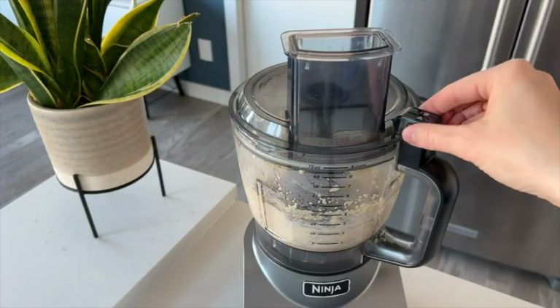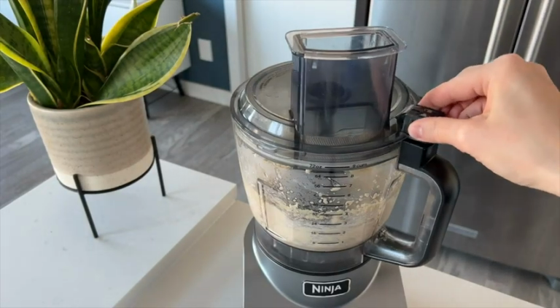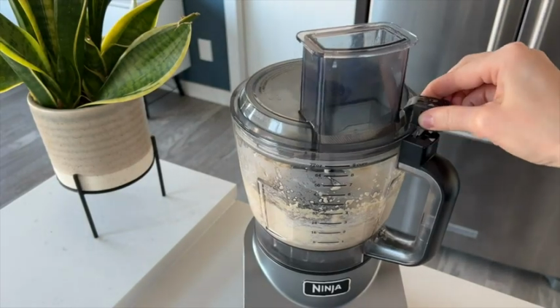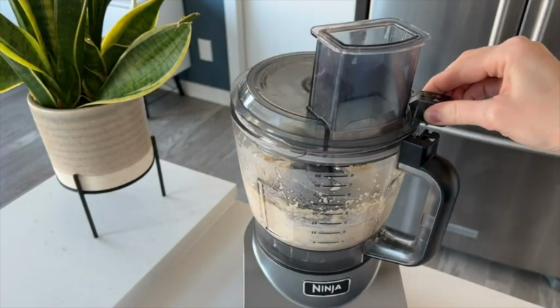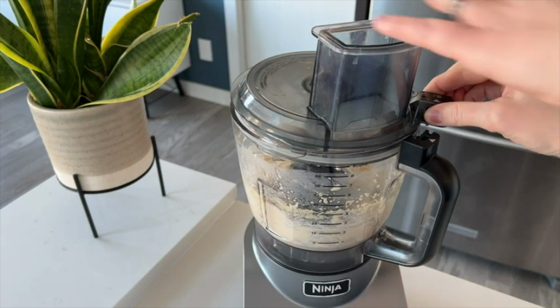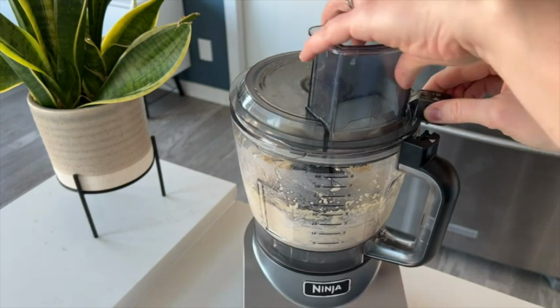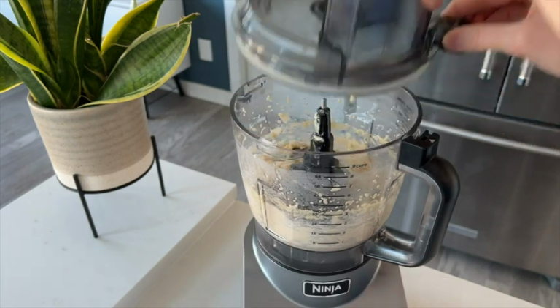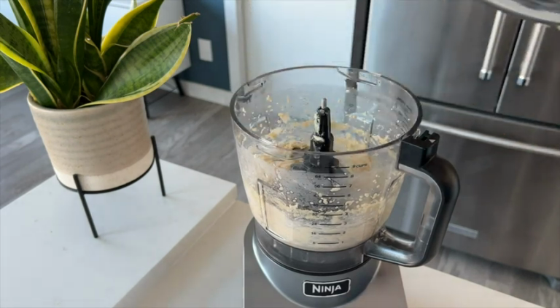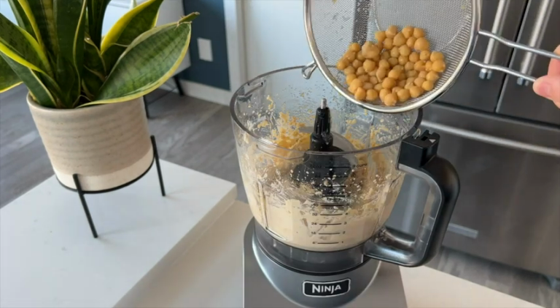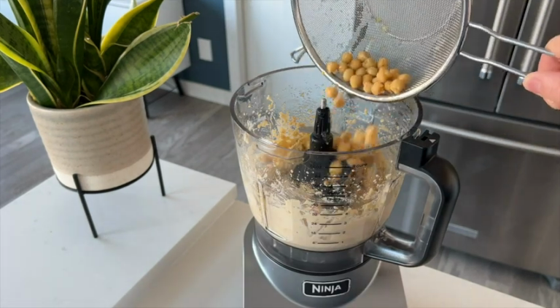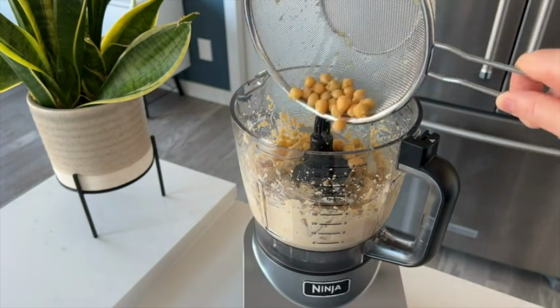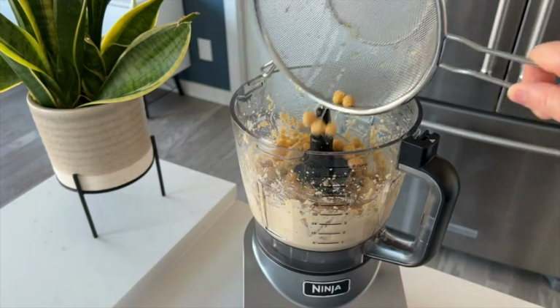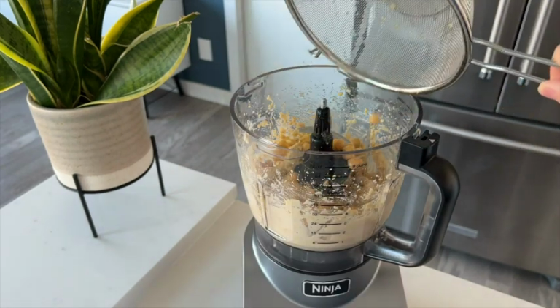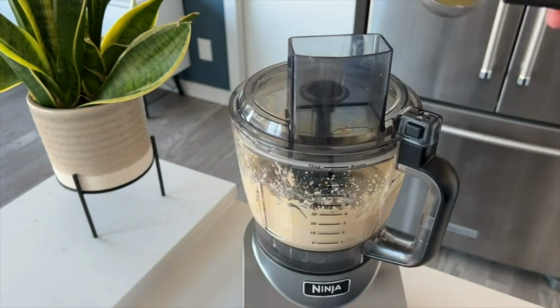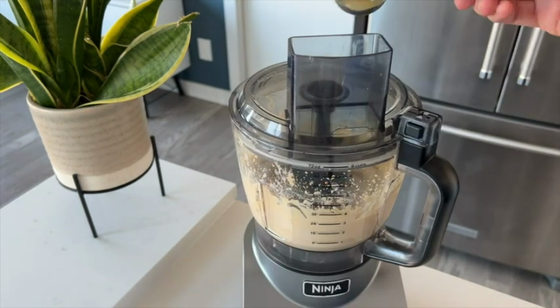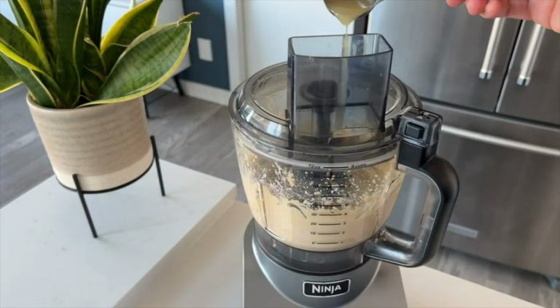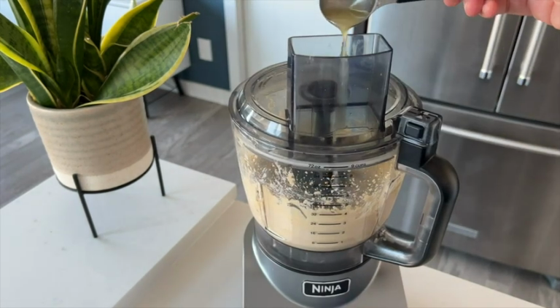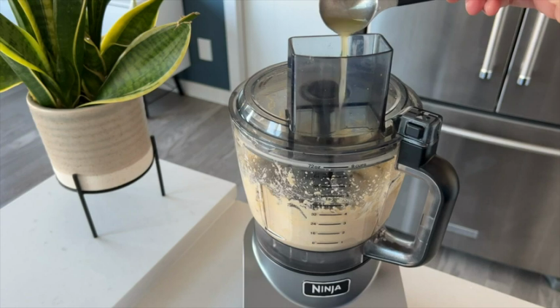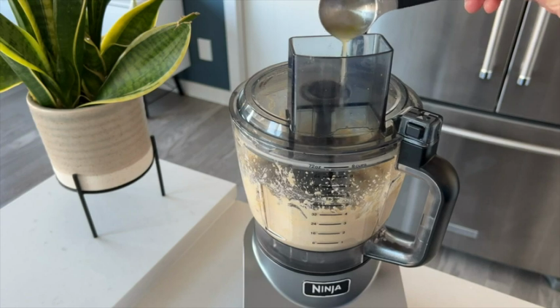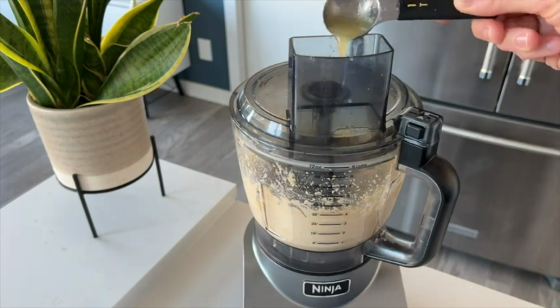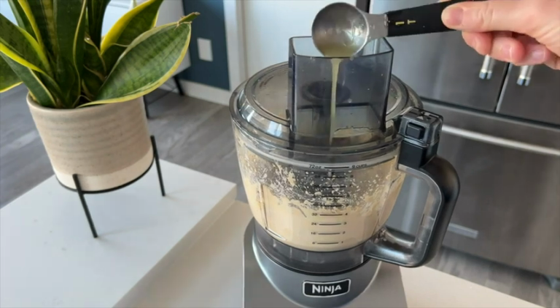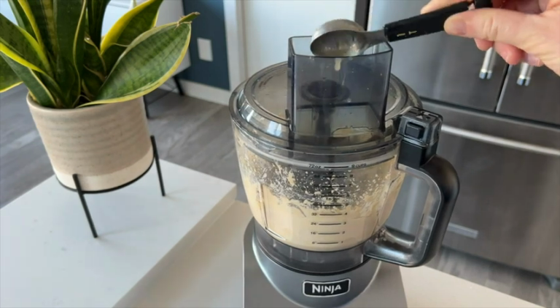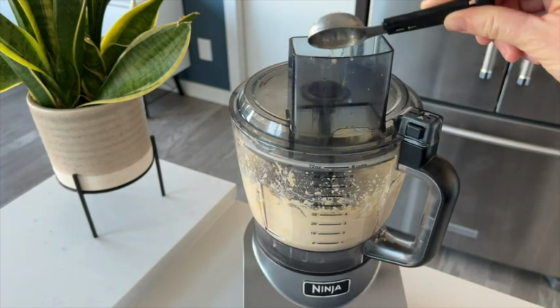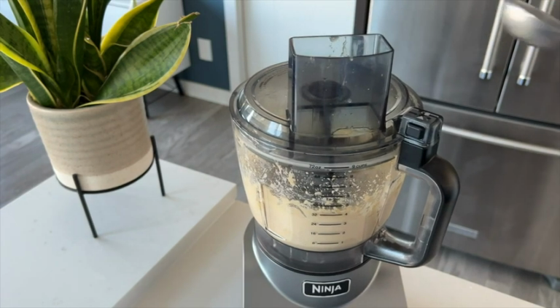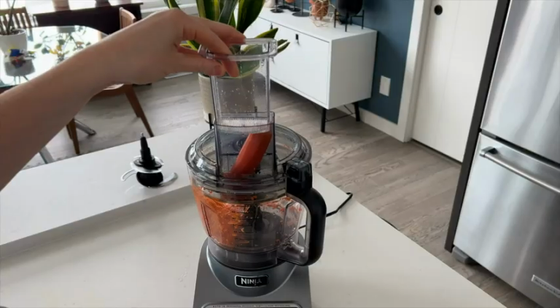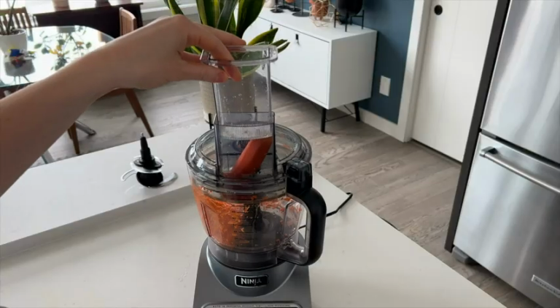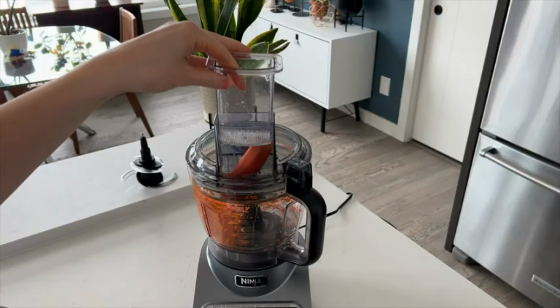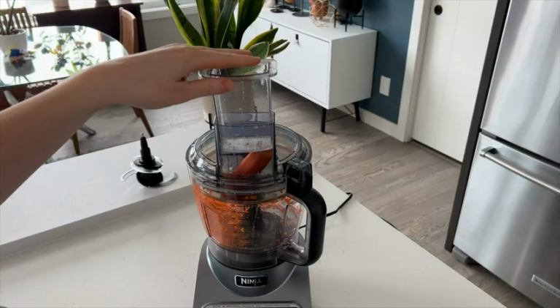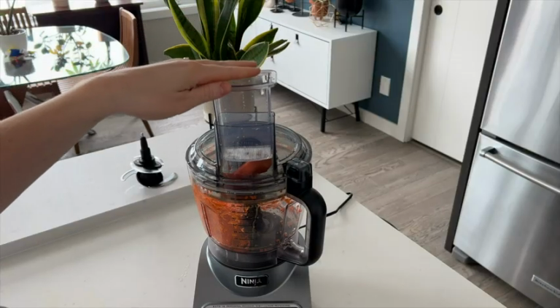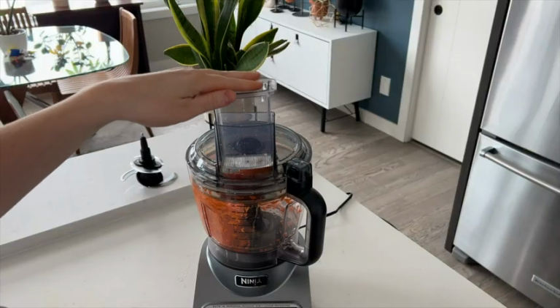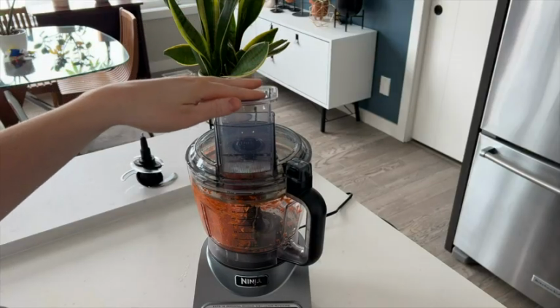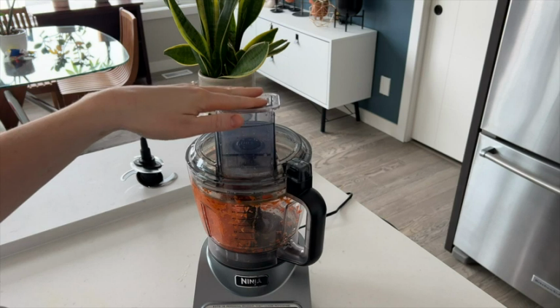It's also very simple to take the lid off when you need to add more ingredients to the bowl. The feed chute lid is also very handy for adding in ingredients while the processor is running. The pusher works well for getting food down into the bowl and when shredding and slicing.